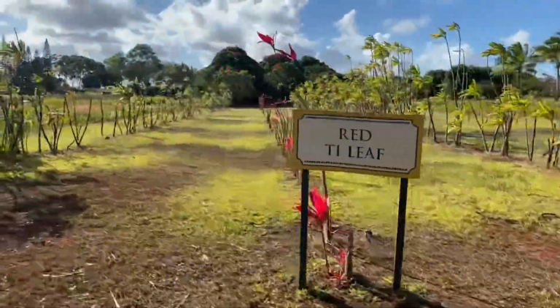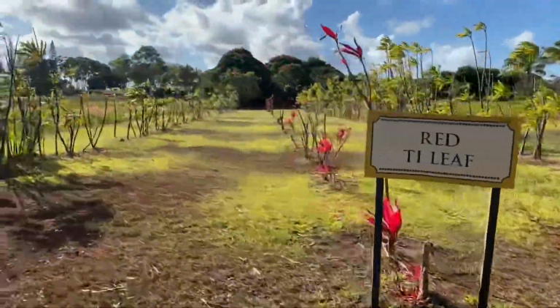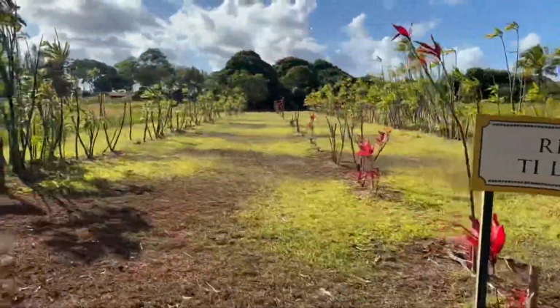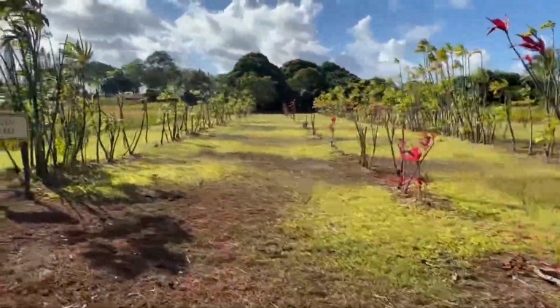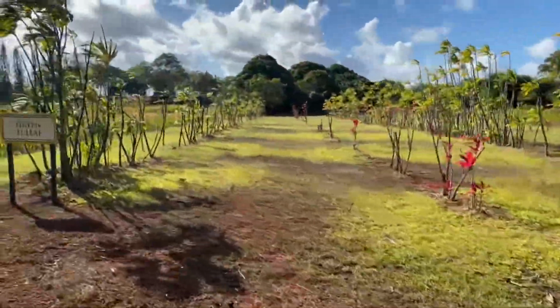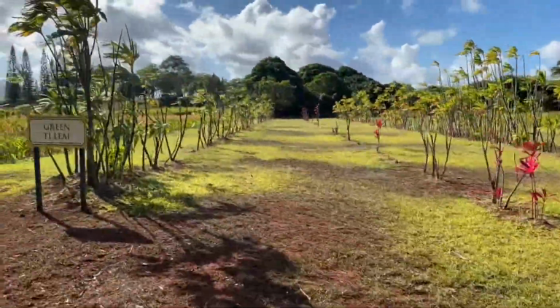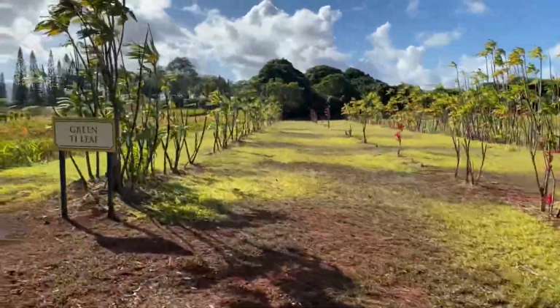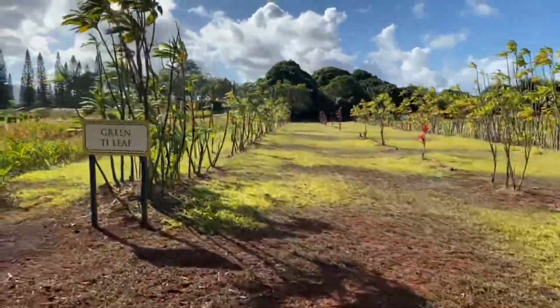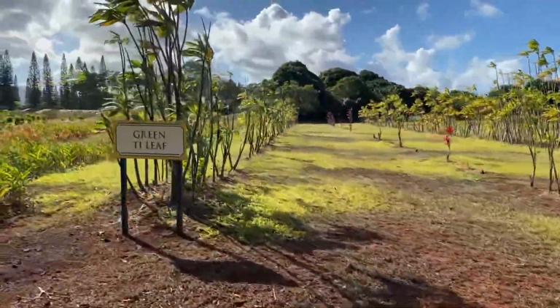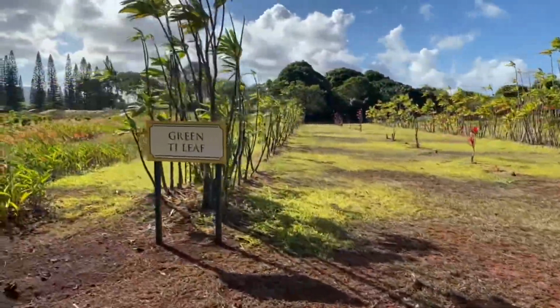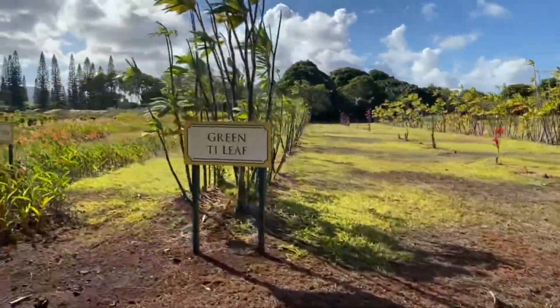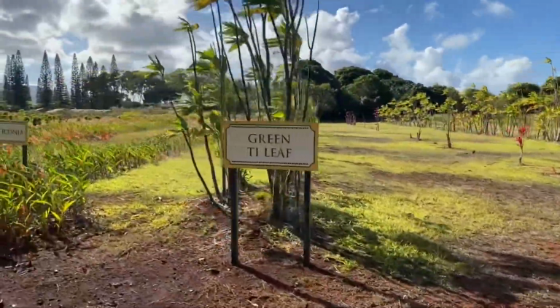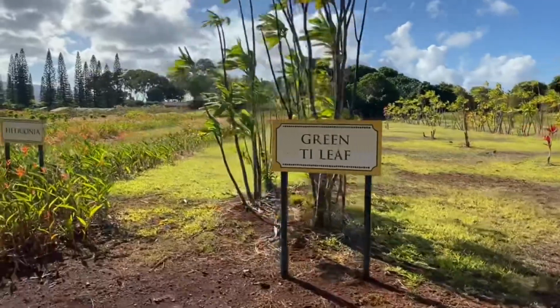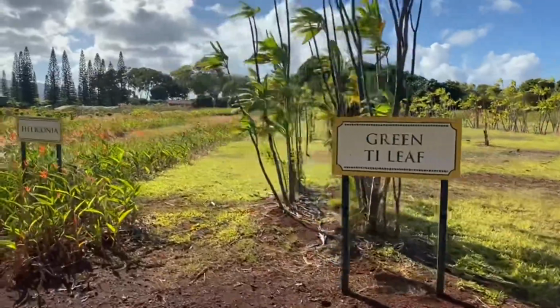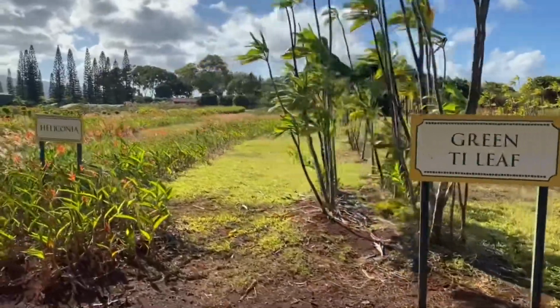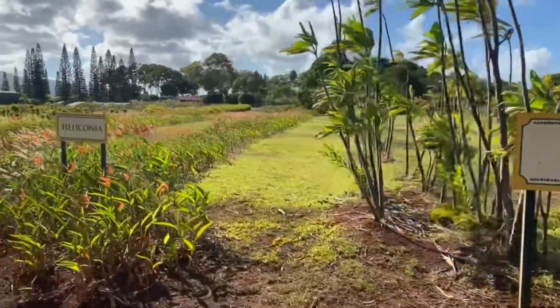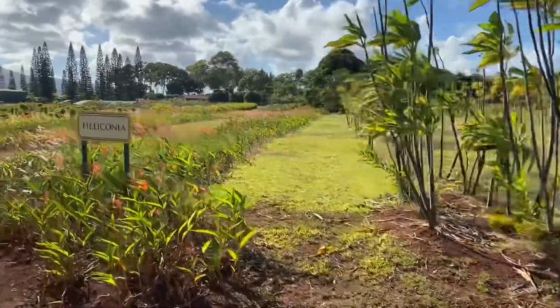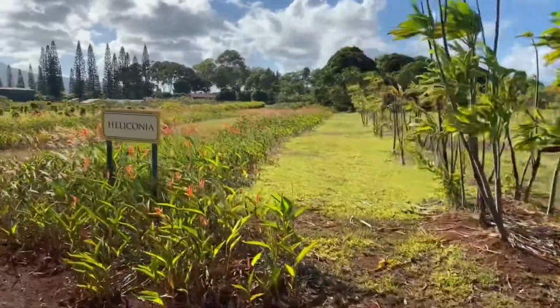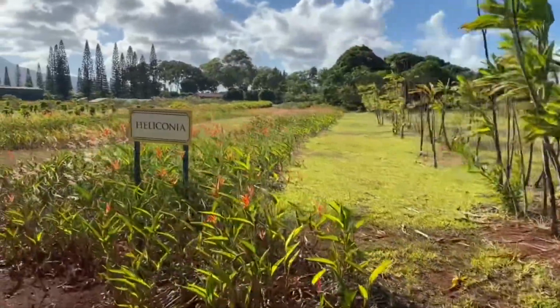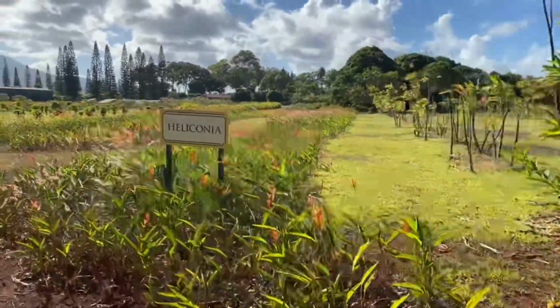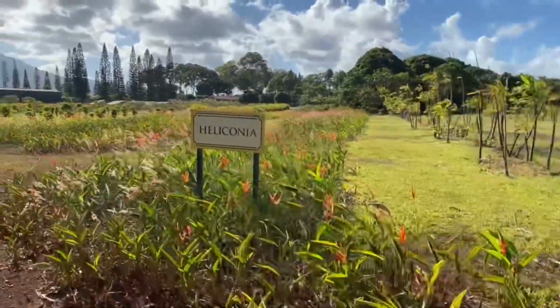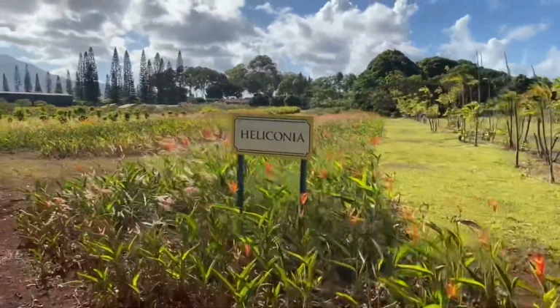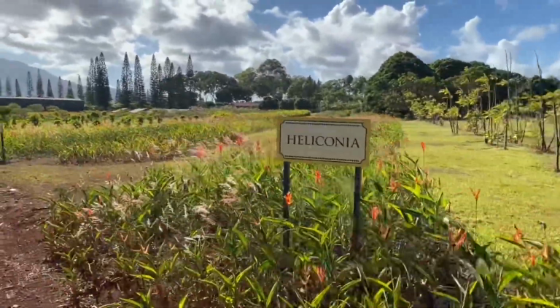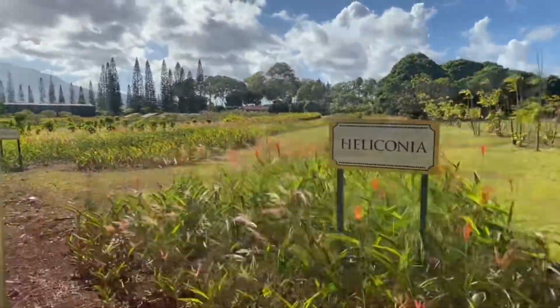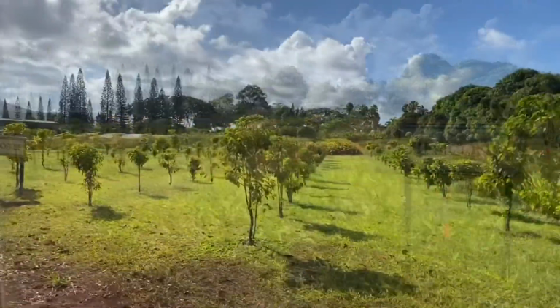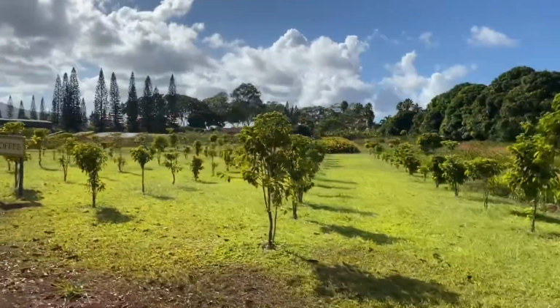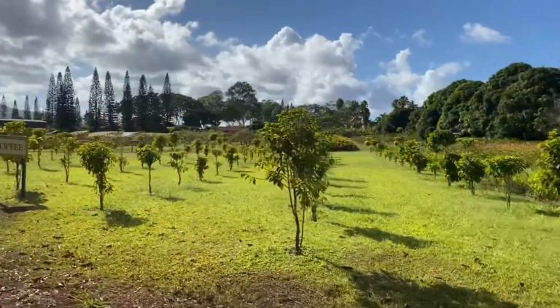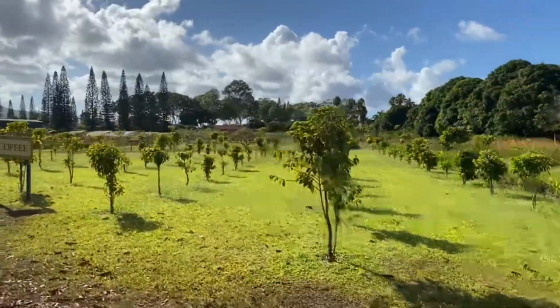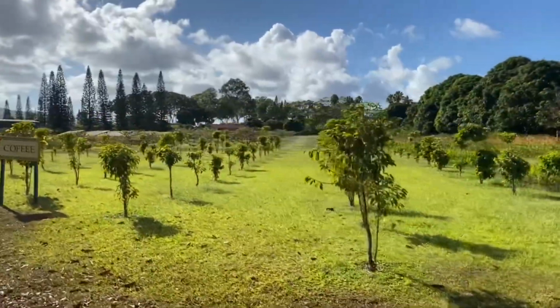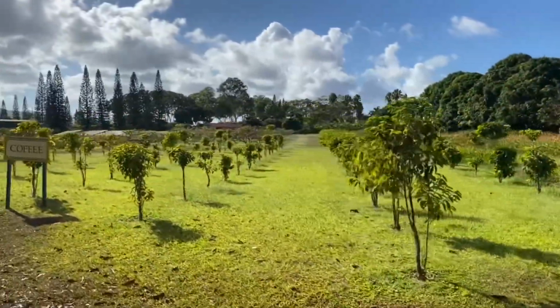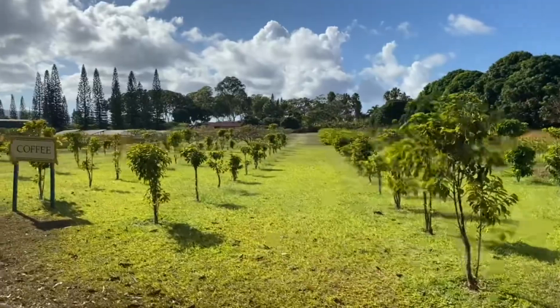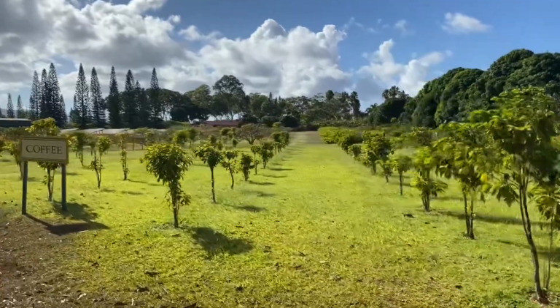Besides the fruit that they grow here, they also grow plants that you see all over Hawaii. And one of the things they grow here that I'm sure you're going to like is coffee.